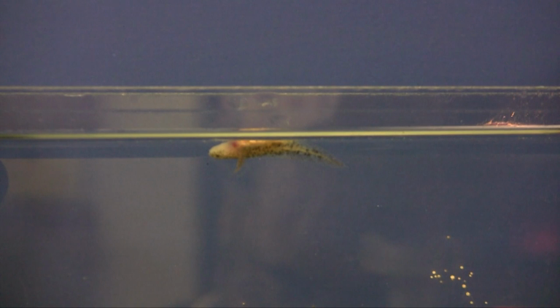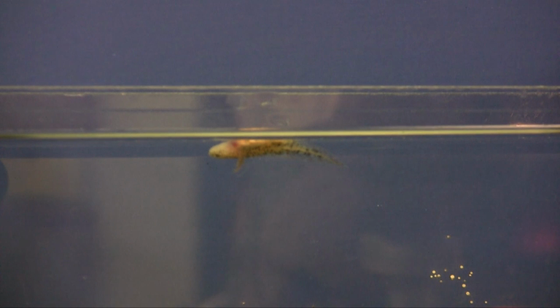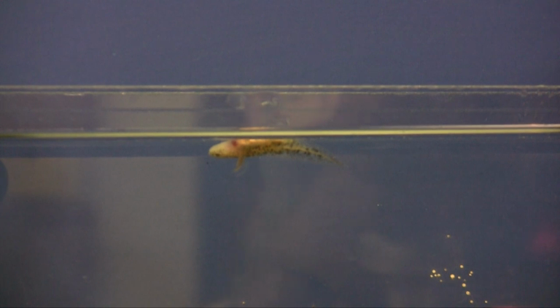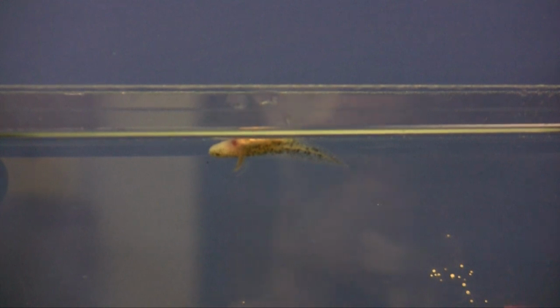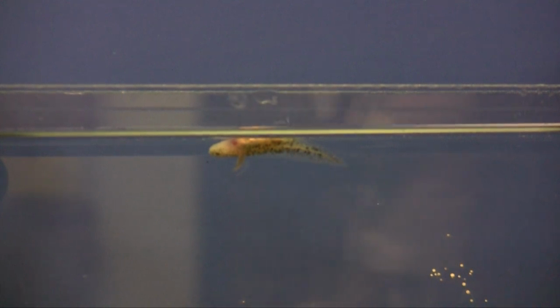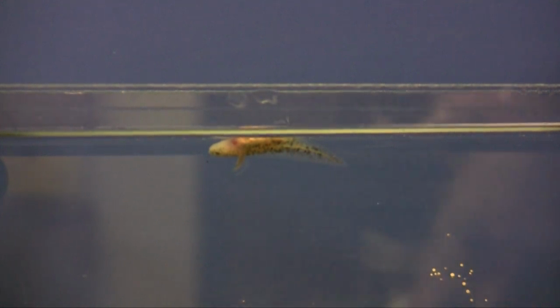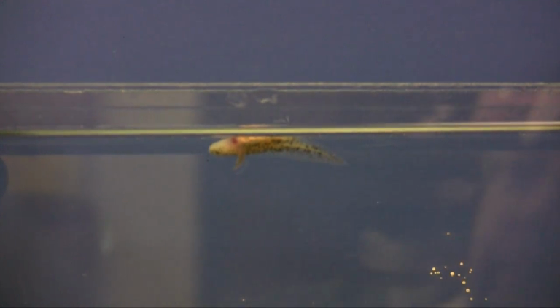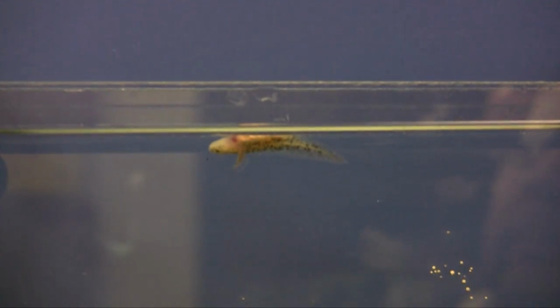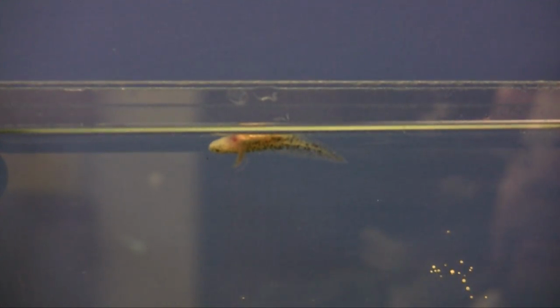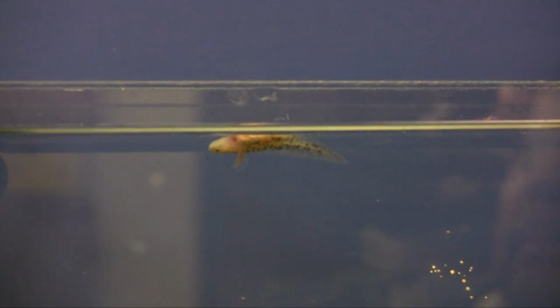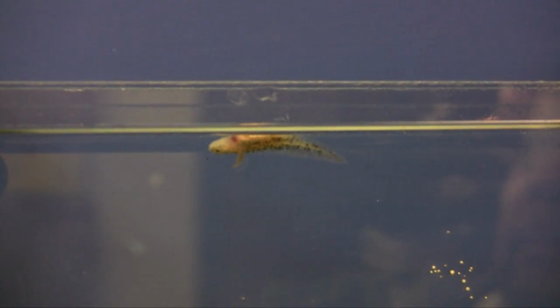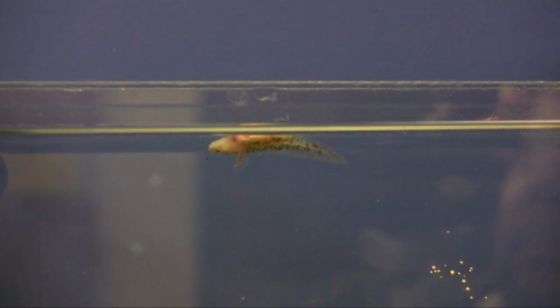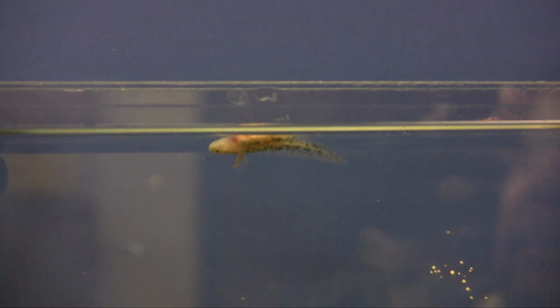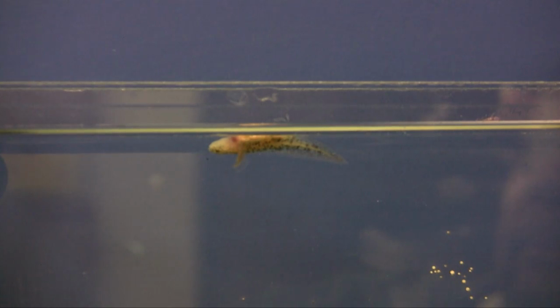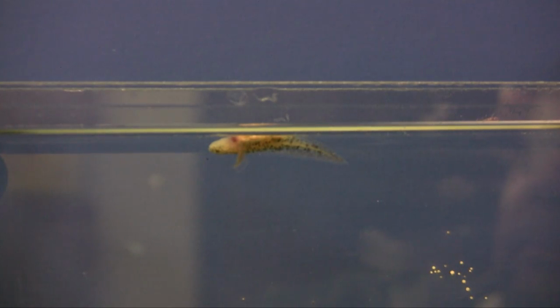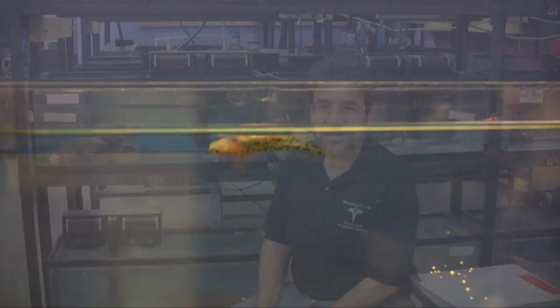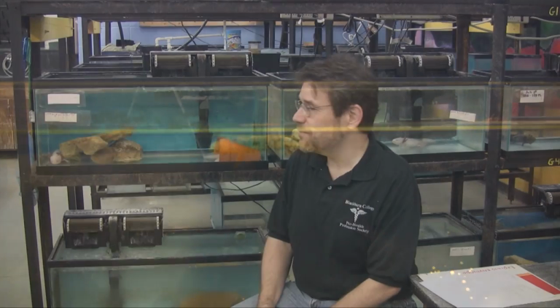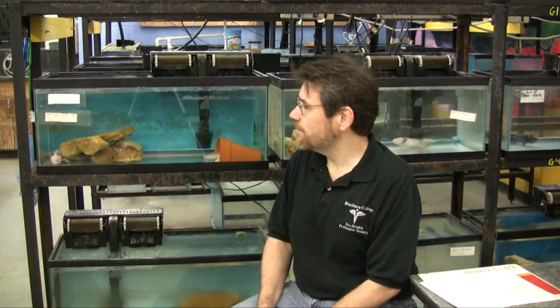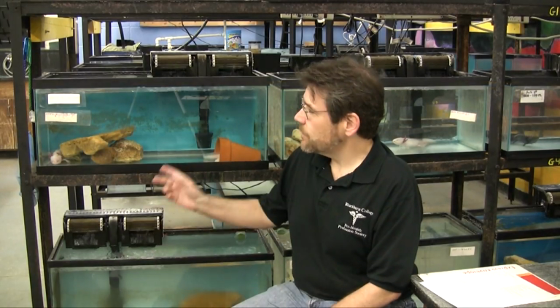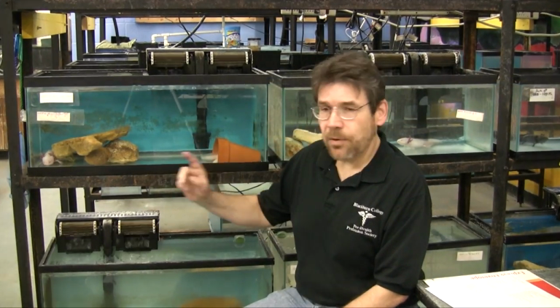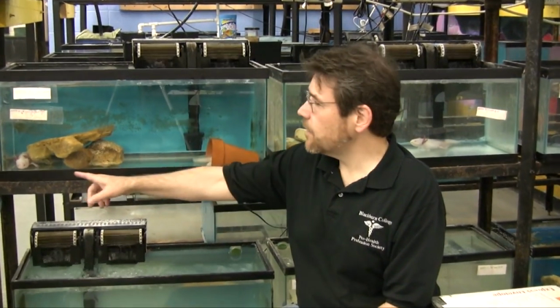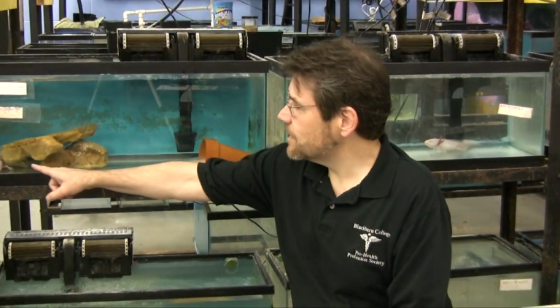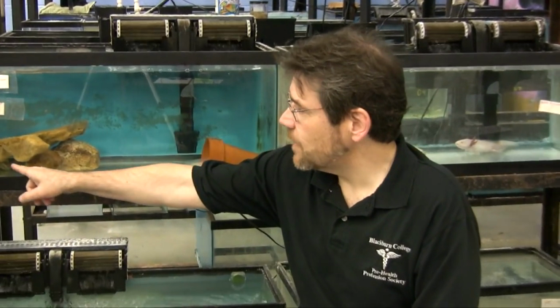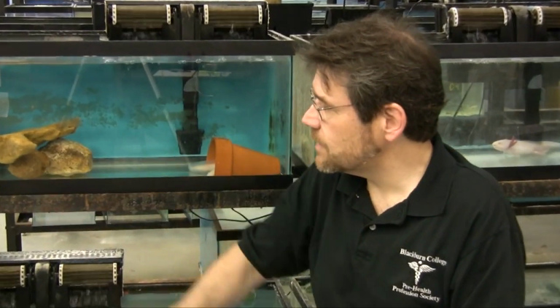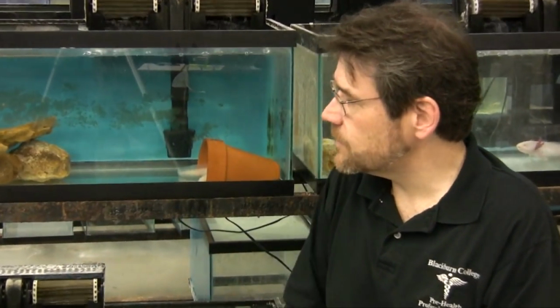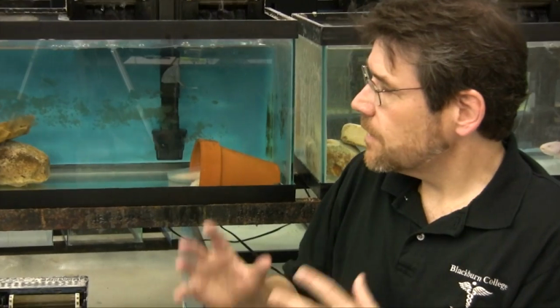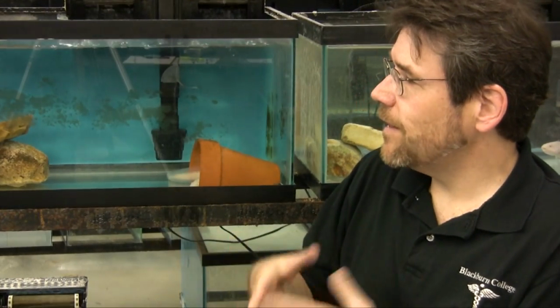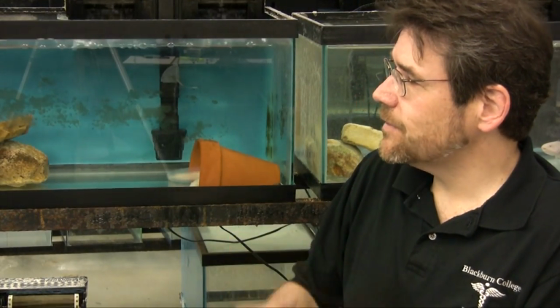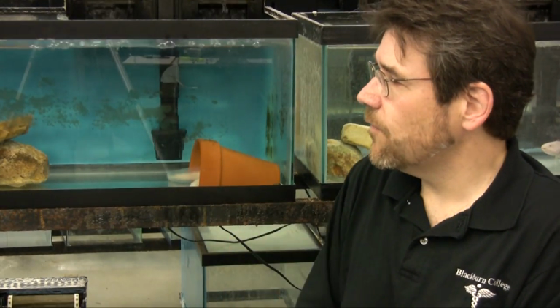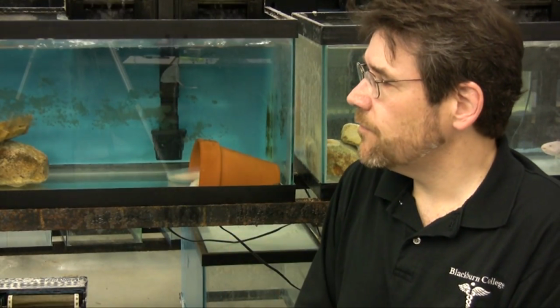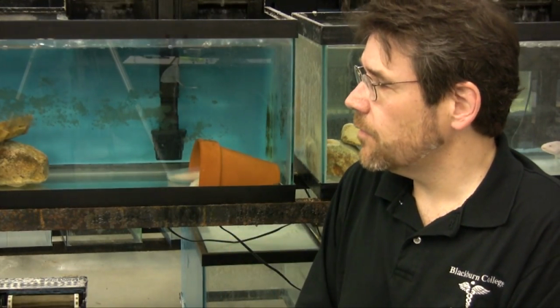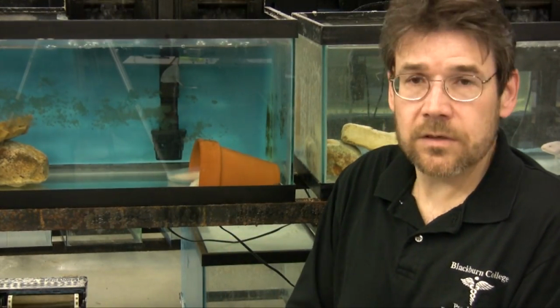If you and I tried to hold our breath for any long period of time — even five minutes — we would discover quickly that we need to keep breathing. But axolotls can pull that off because they have gills that provide oxygen for them even while they're holding their breath.